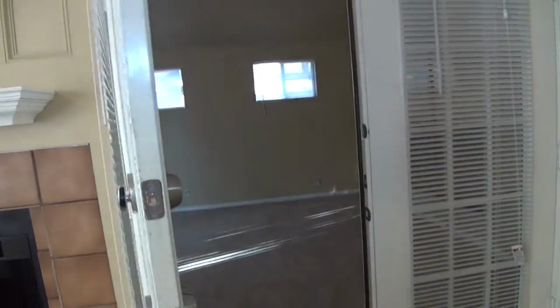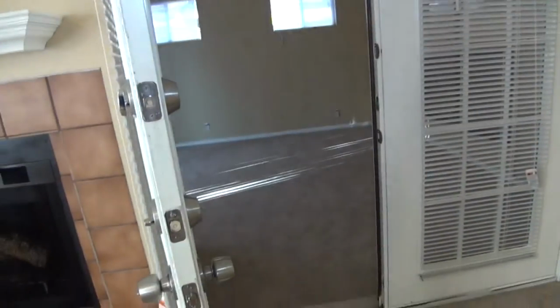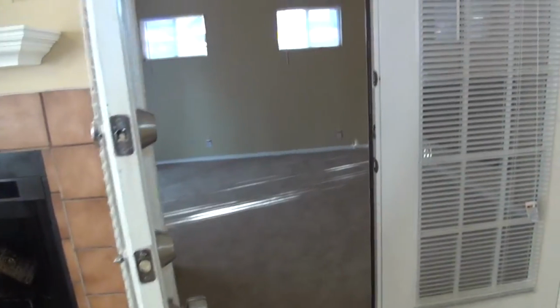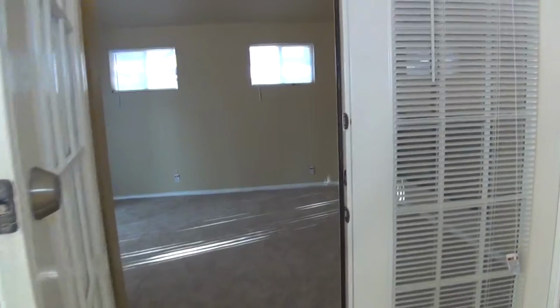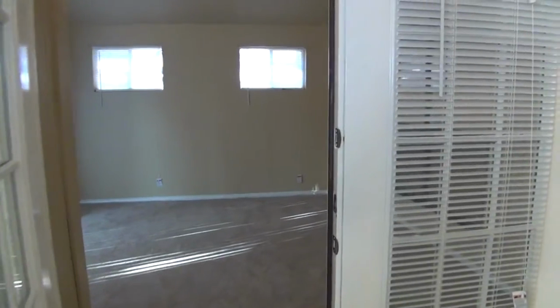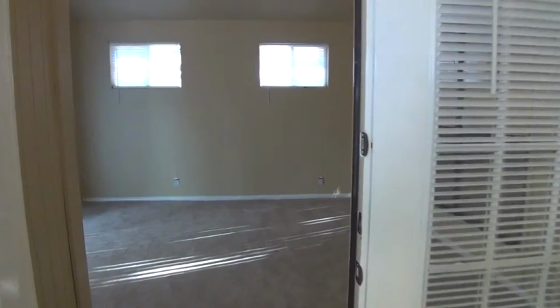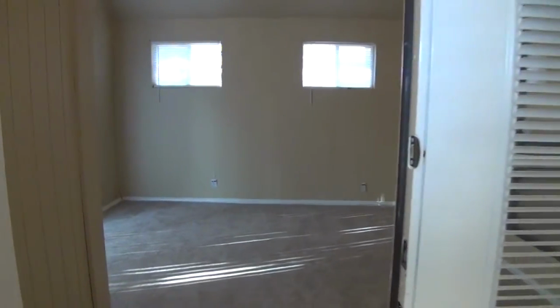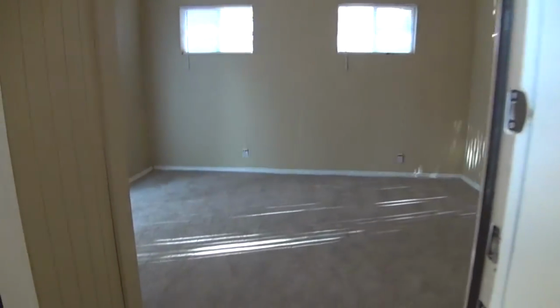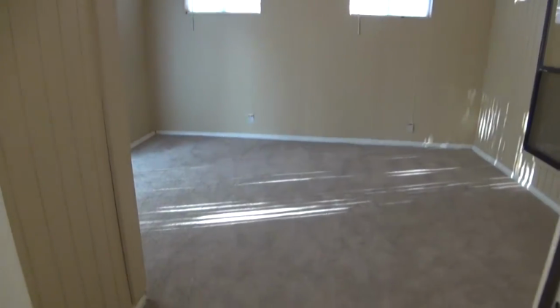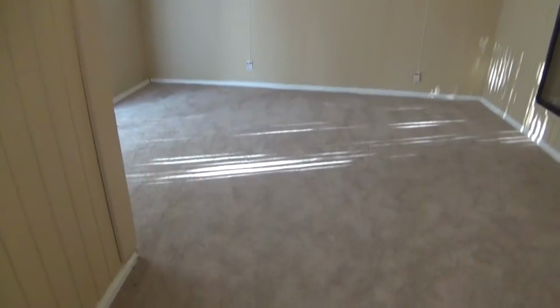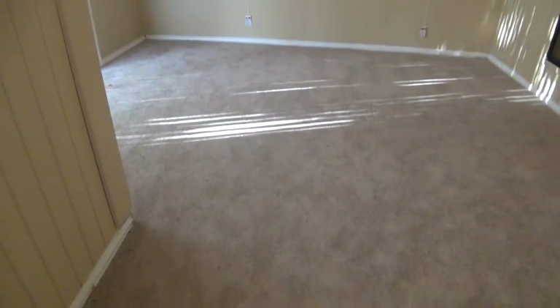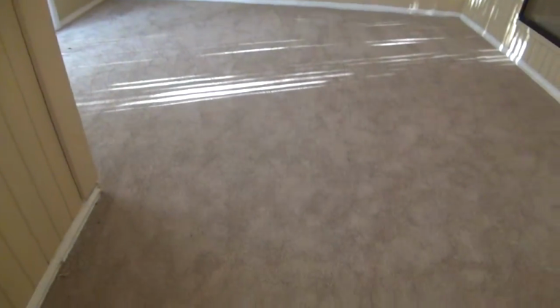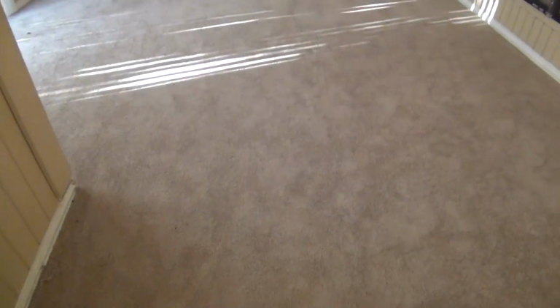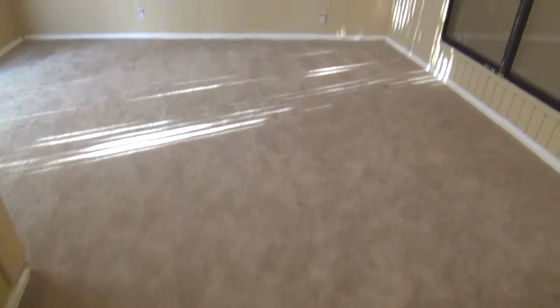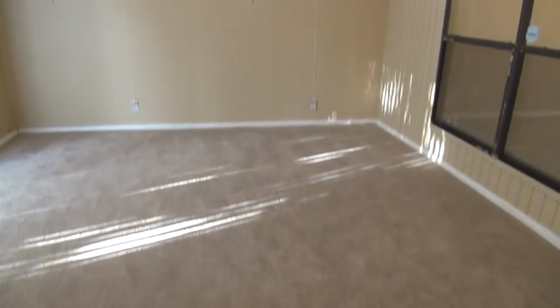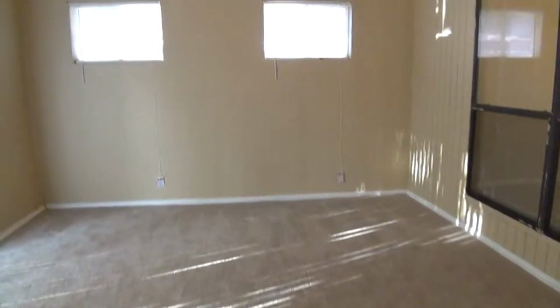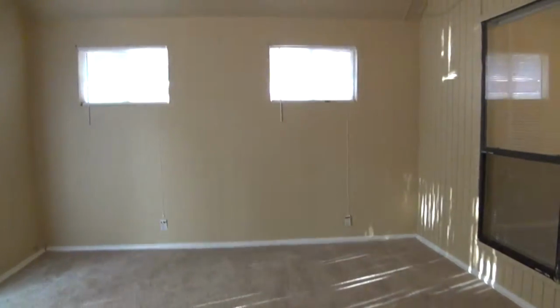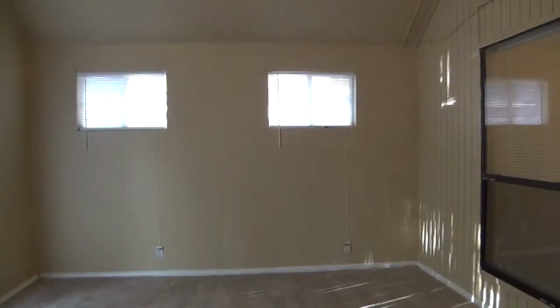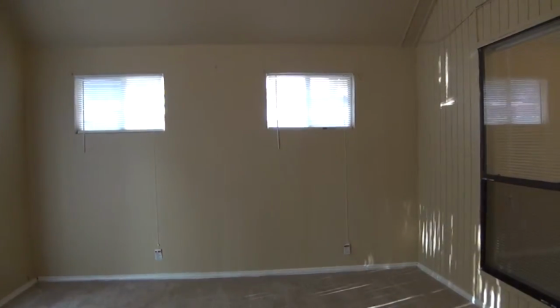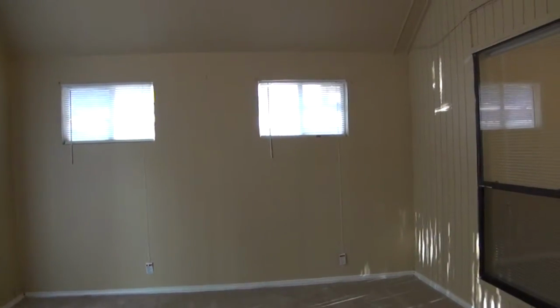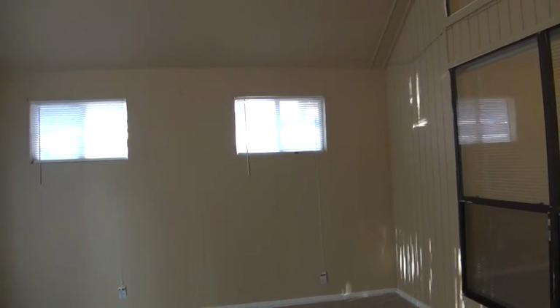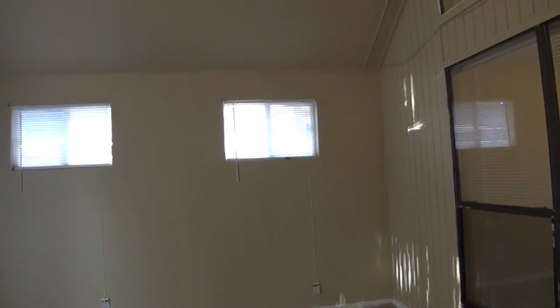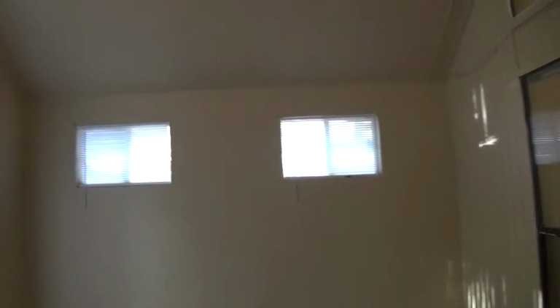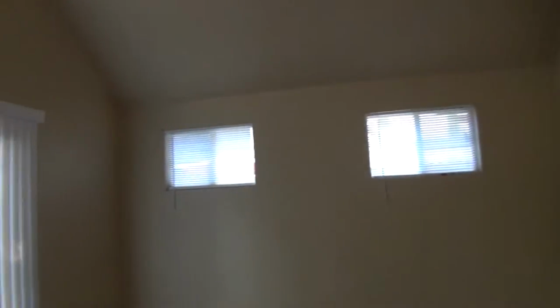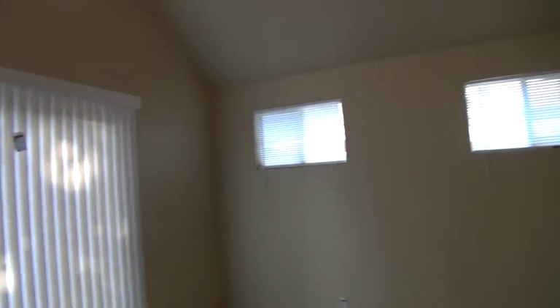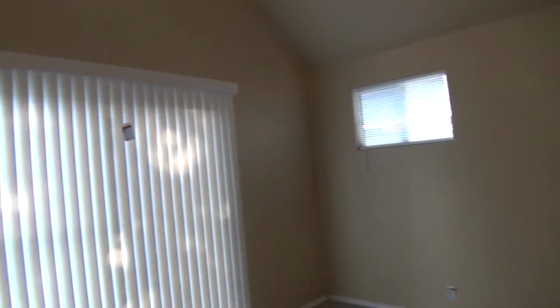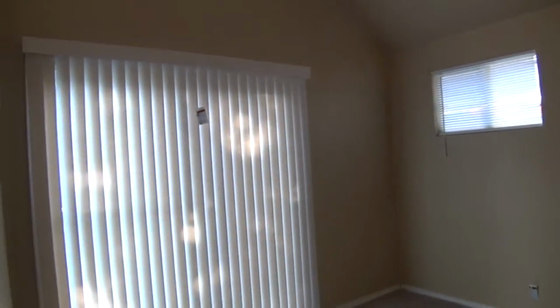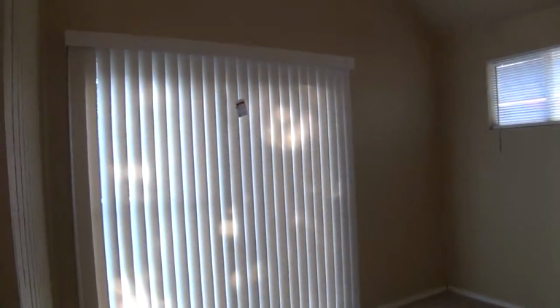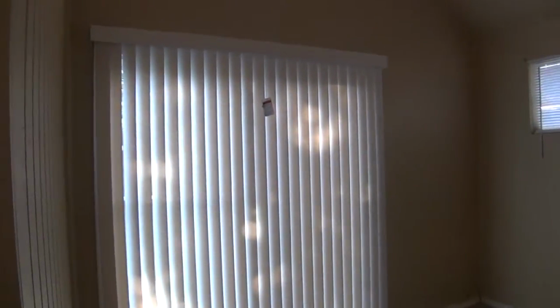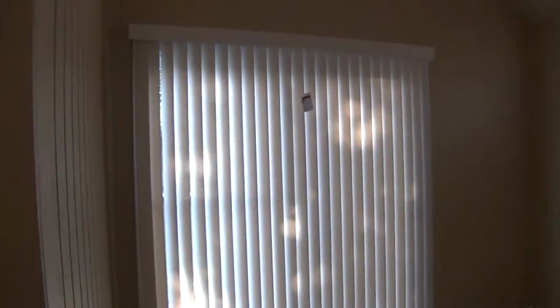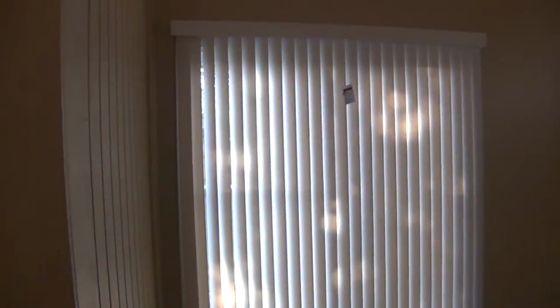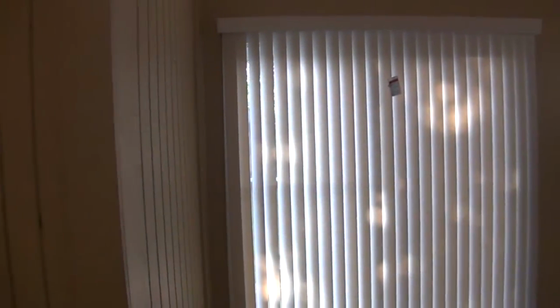Right here we have double doors — this is the Florida room. It's enclosed with carpet, nice neutral paint, and blinds. There's also an exit there to the exterior.